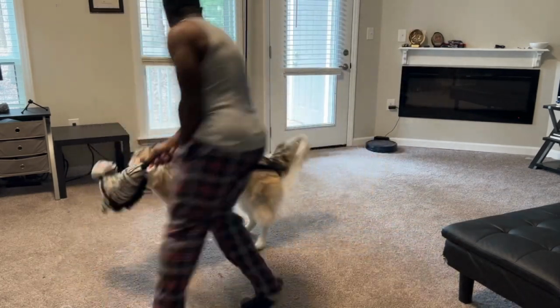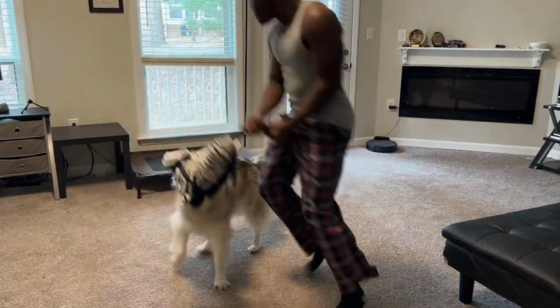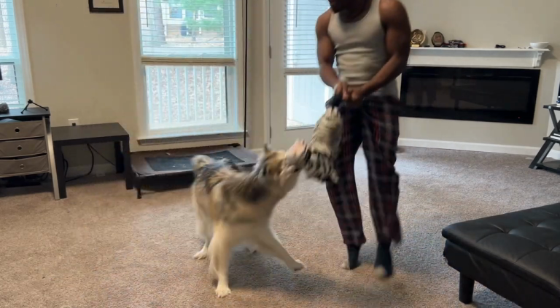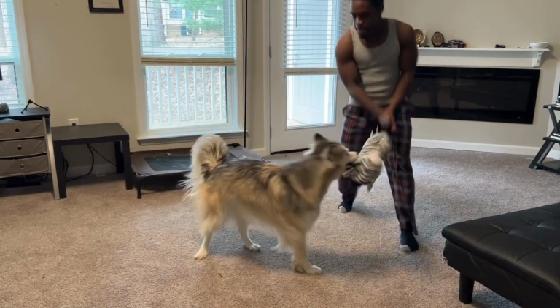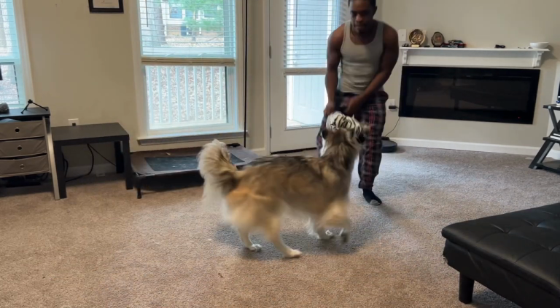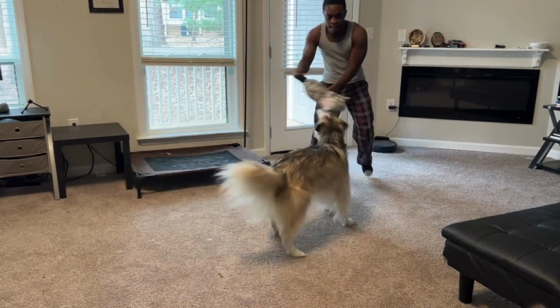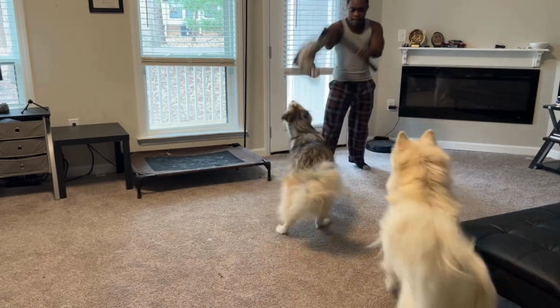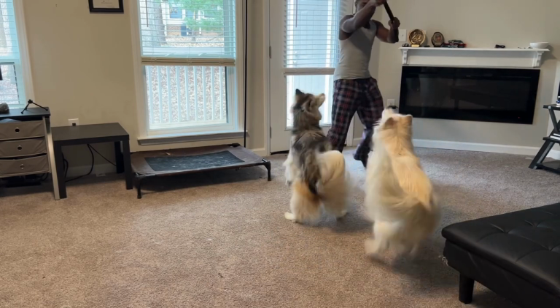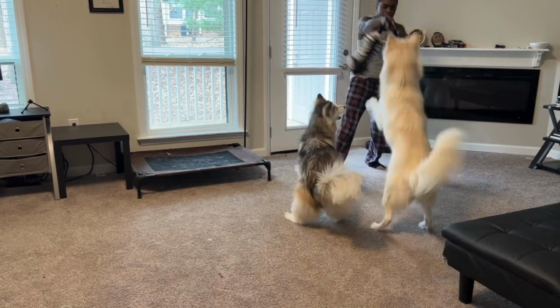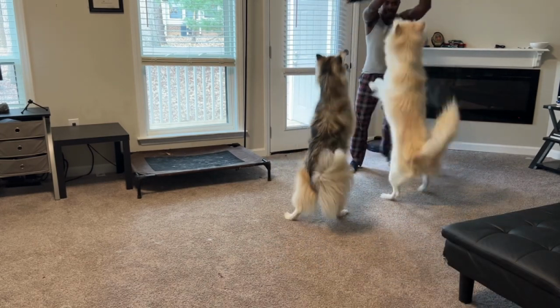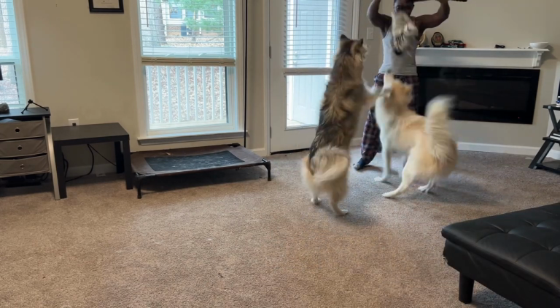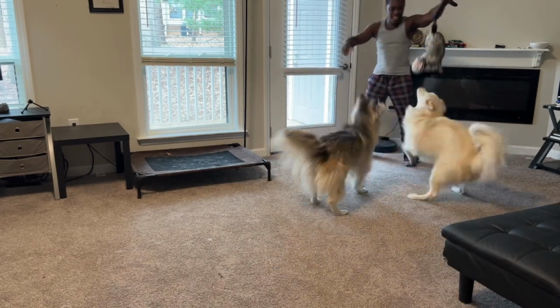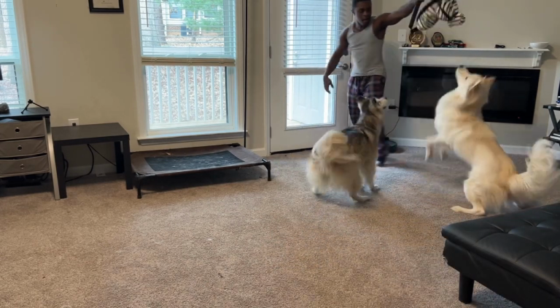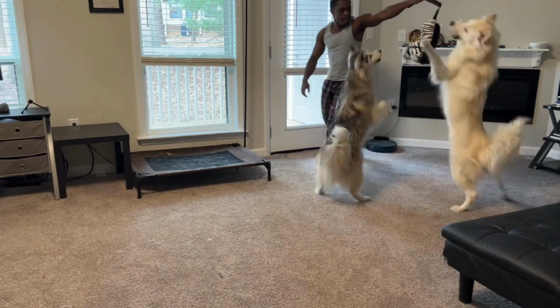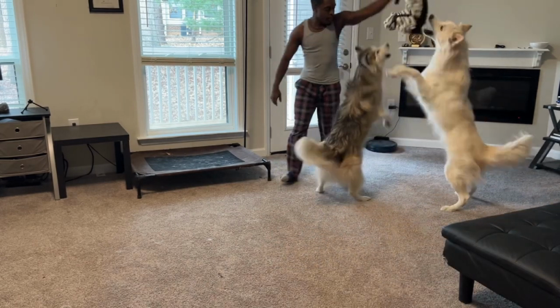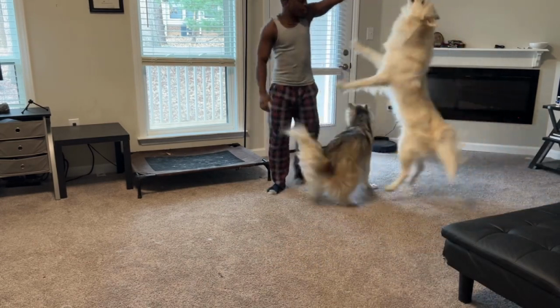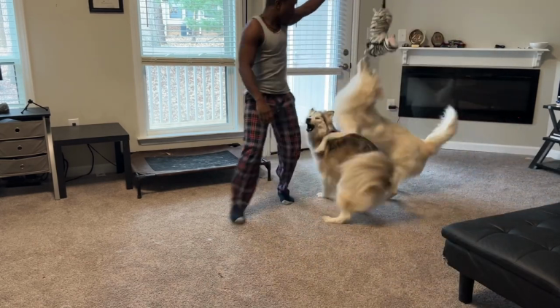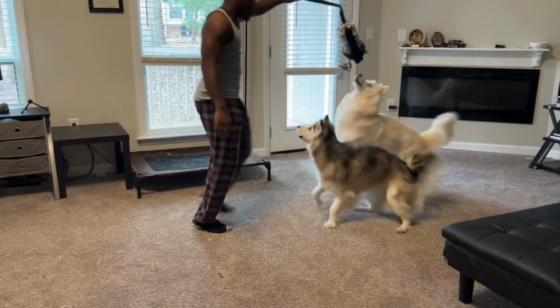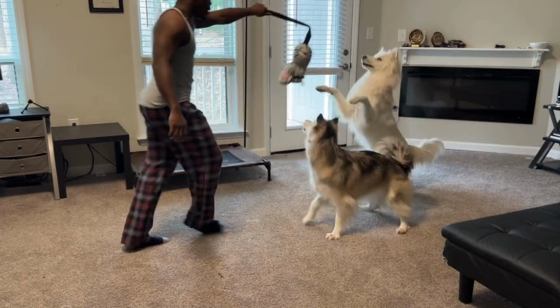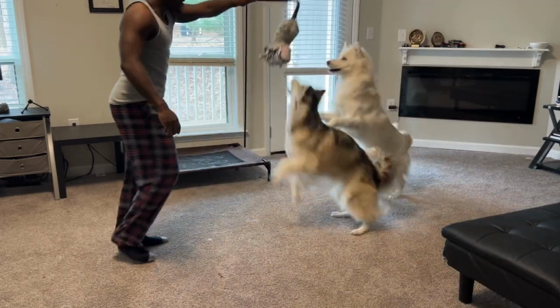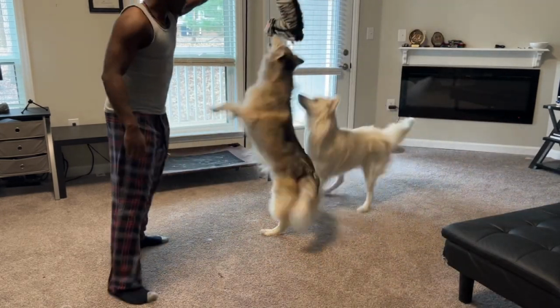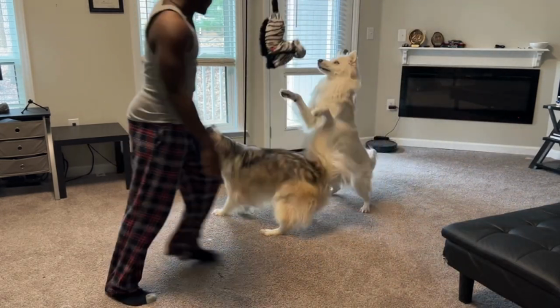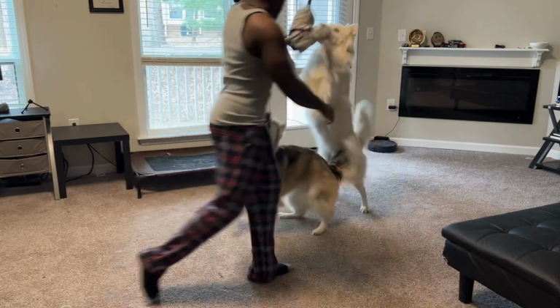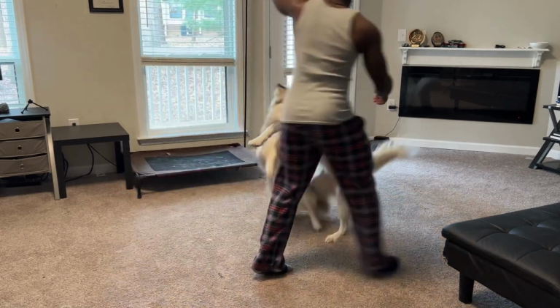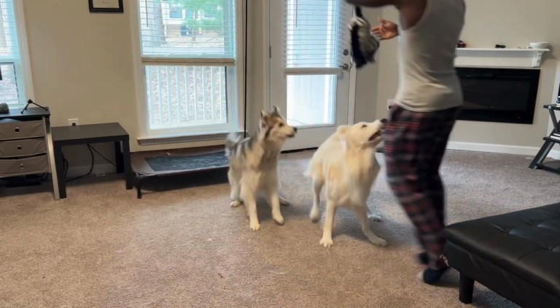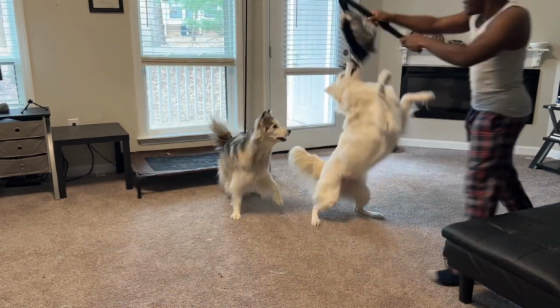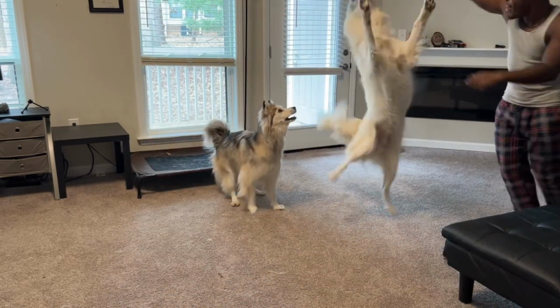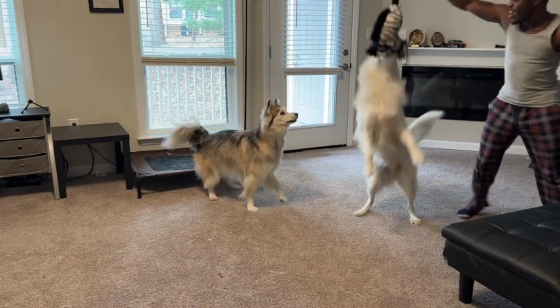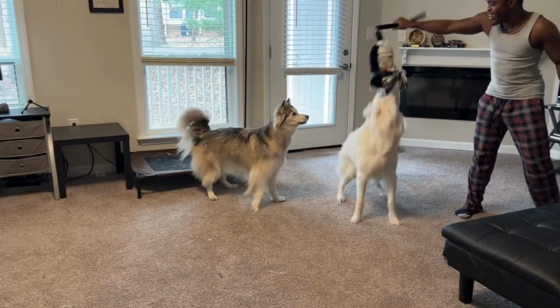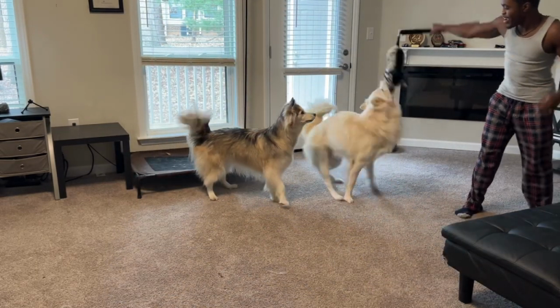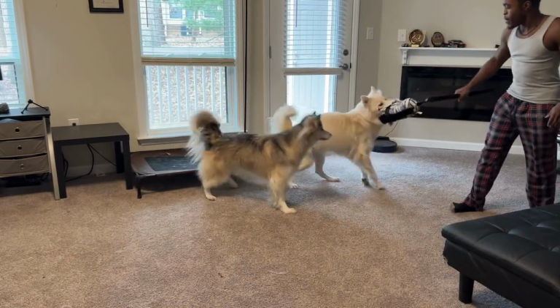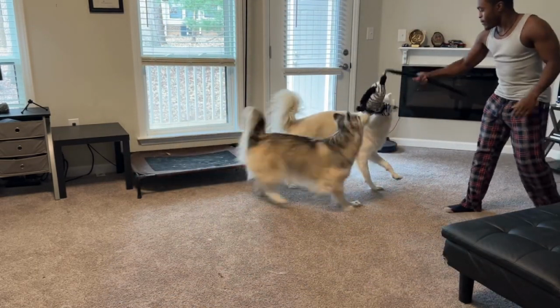The pups literally just got this zebra toy from our family for Christmas and basically already broke it in less than three days. So at this point, we're just having fun with it.